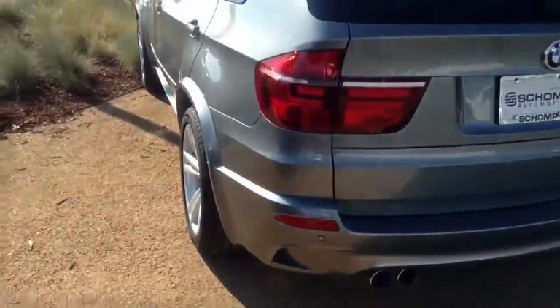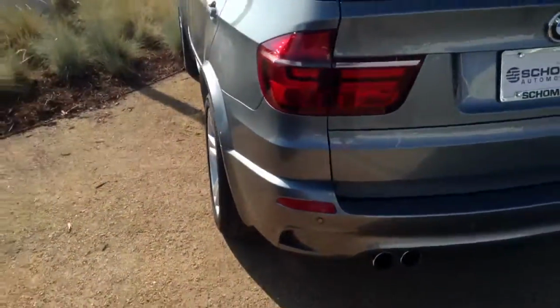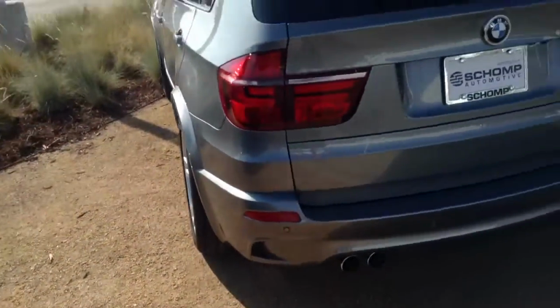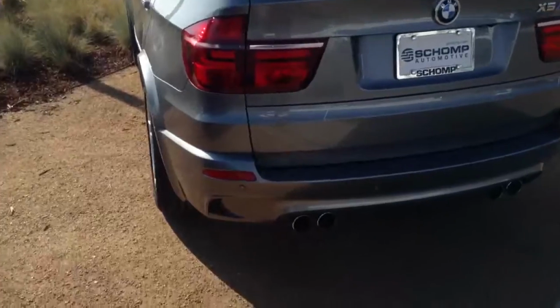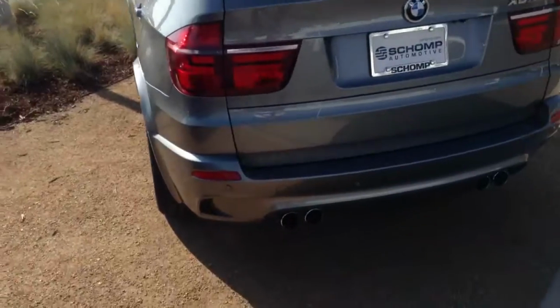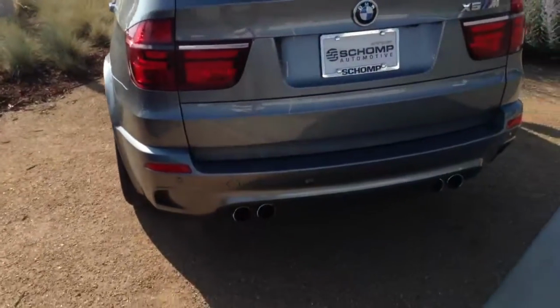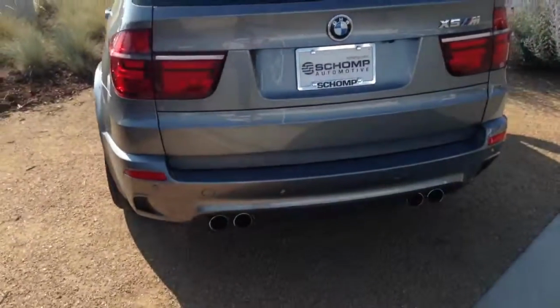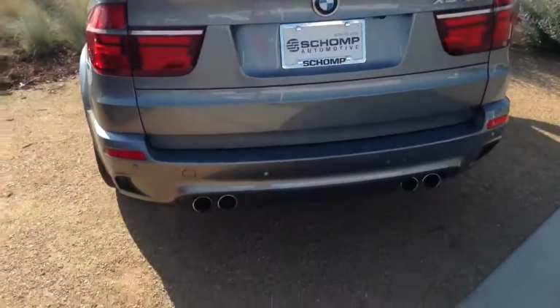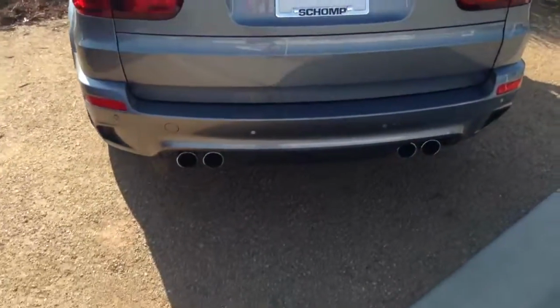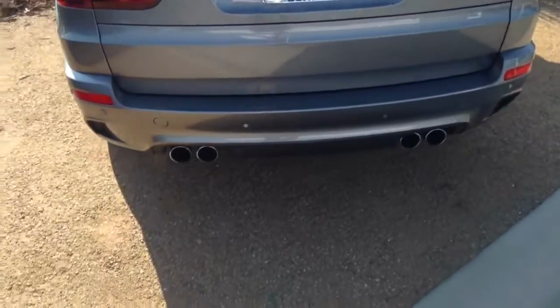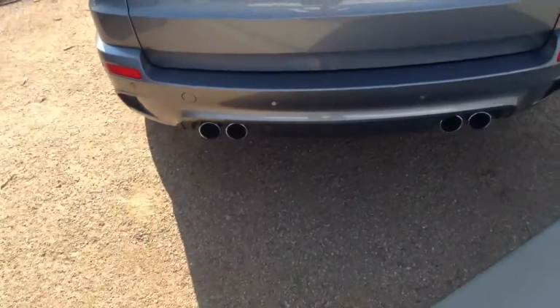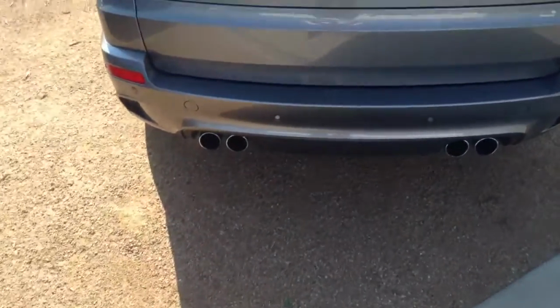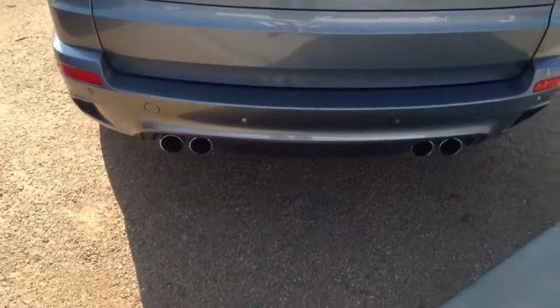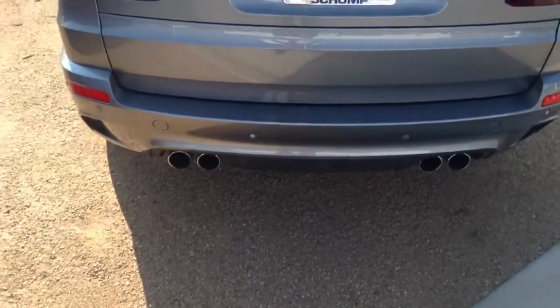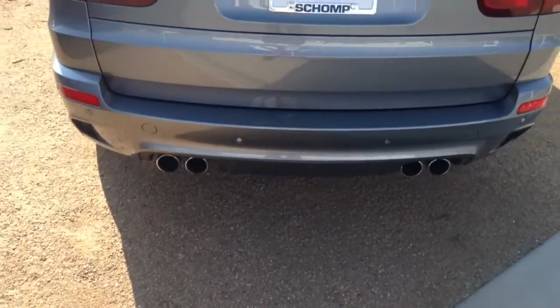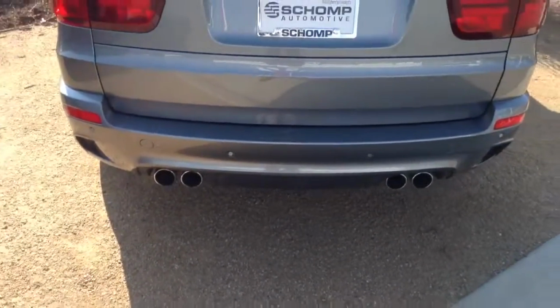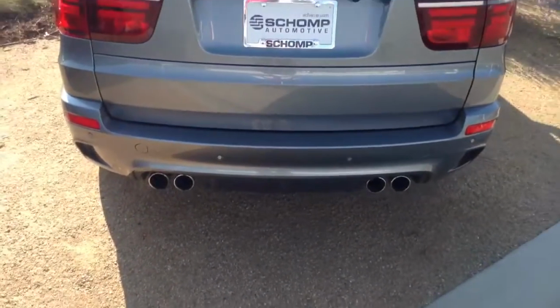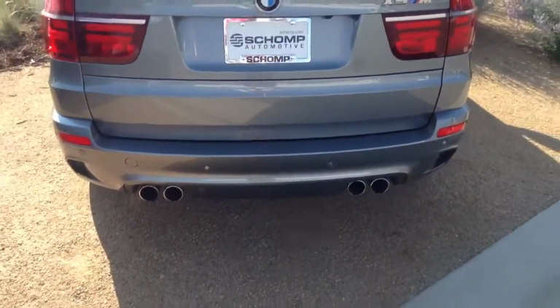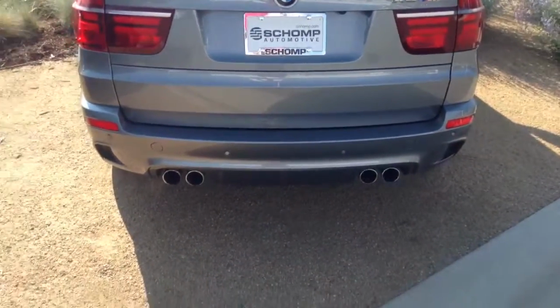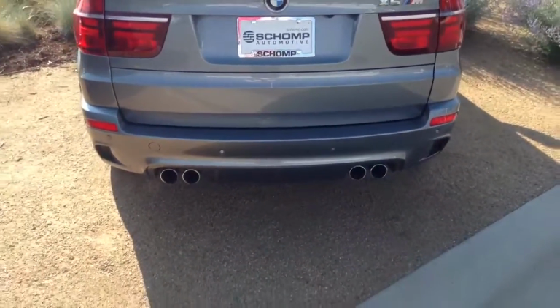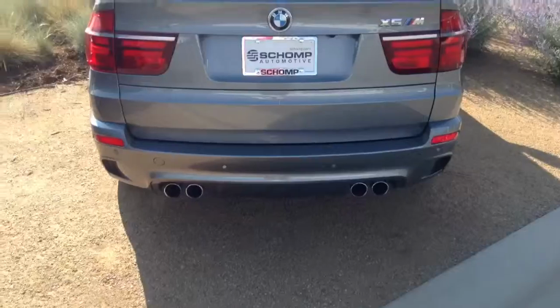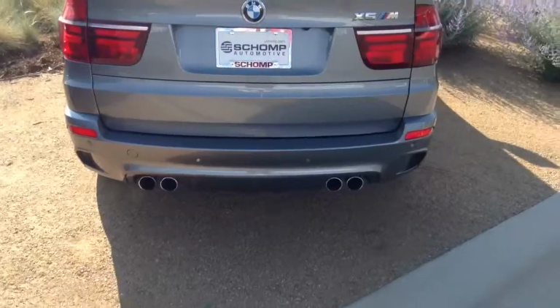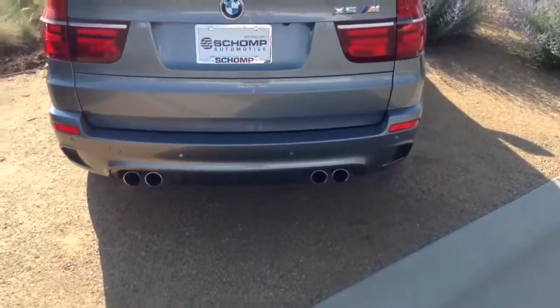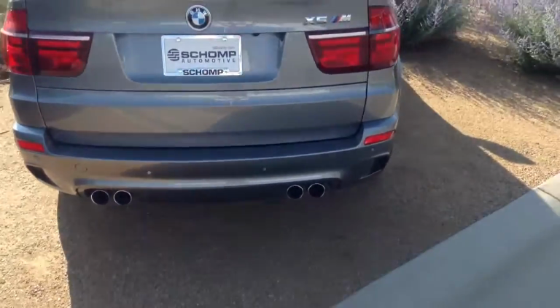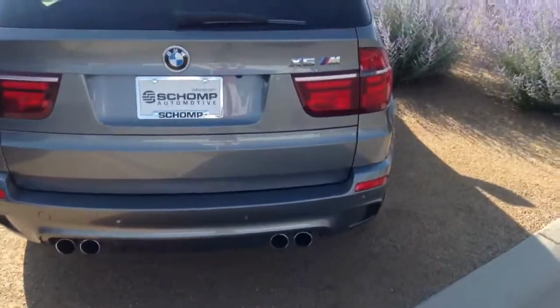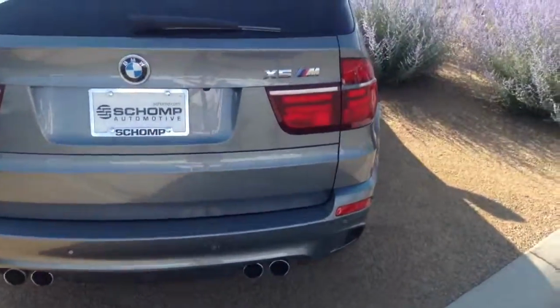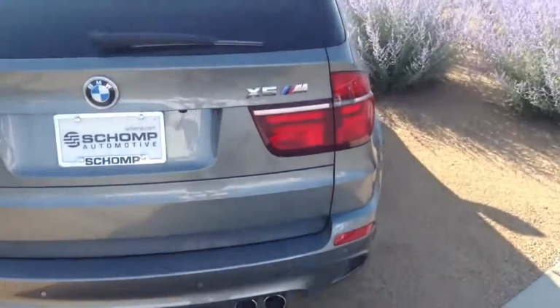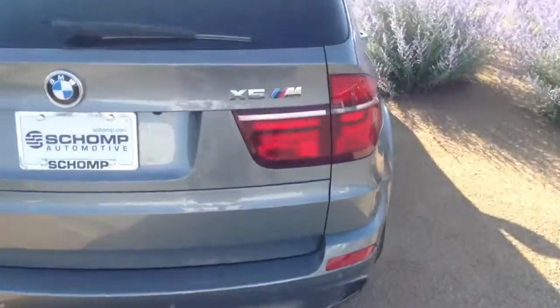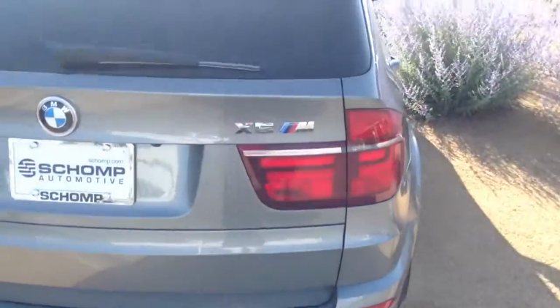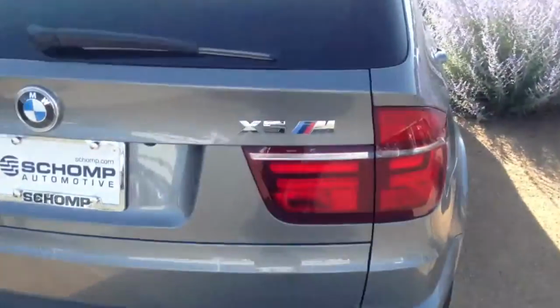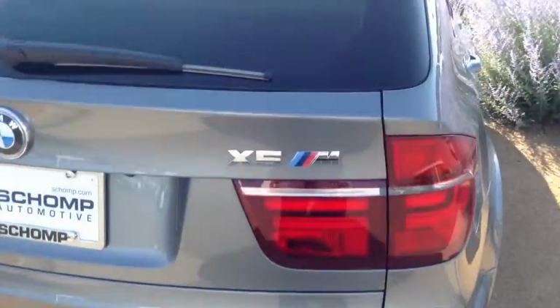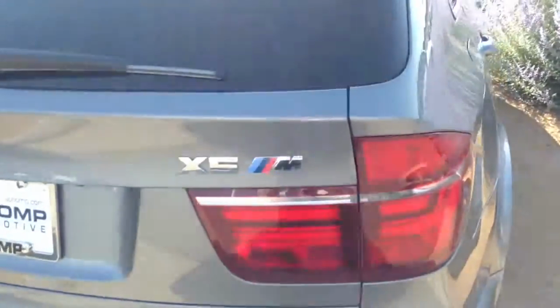As you walk around the back, you'll also see something that is only on the X5Ms, which is the four tailpipes, and you can see the X5M badging also.